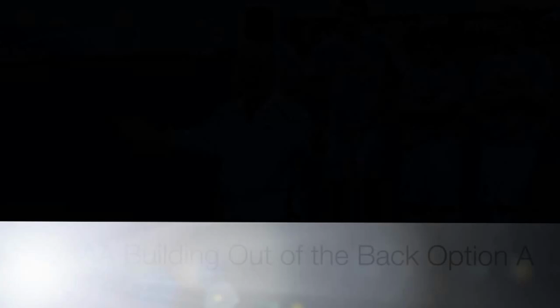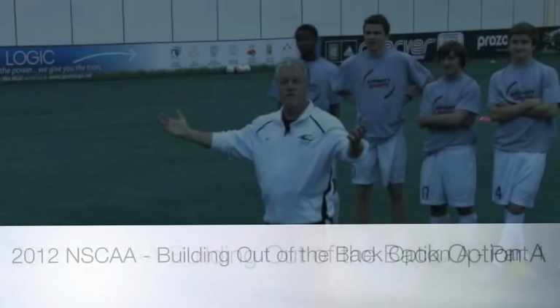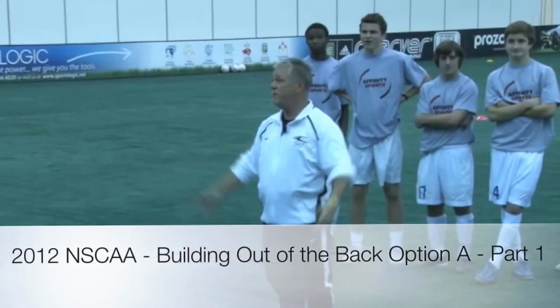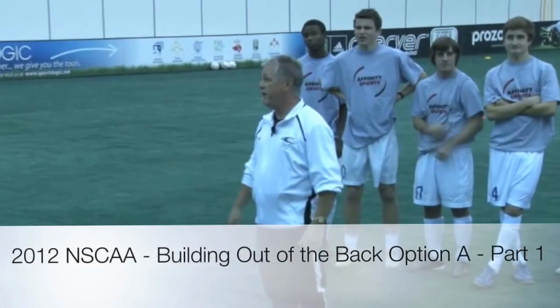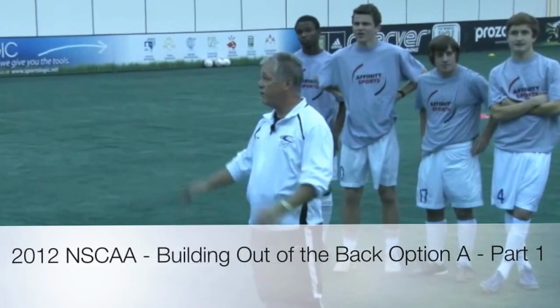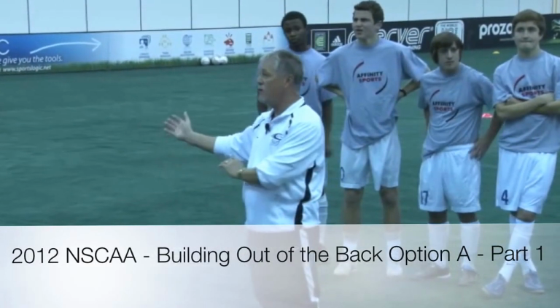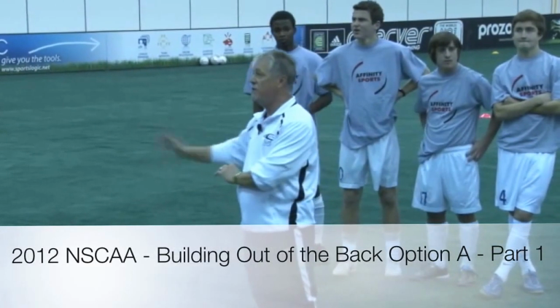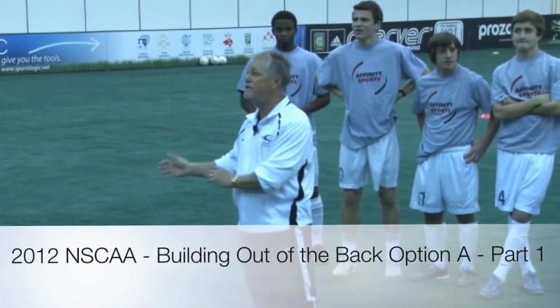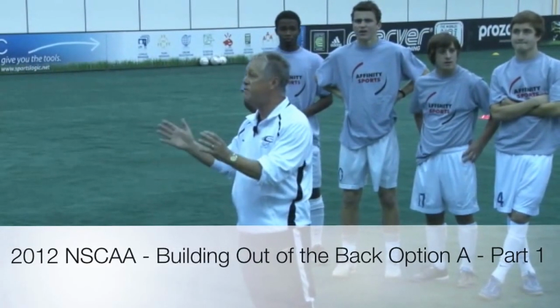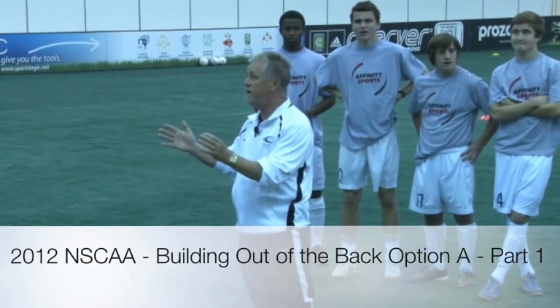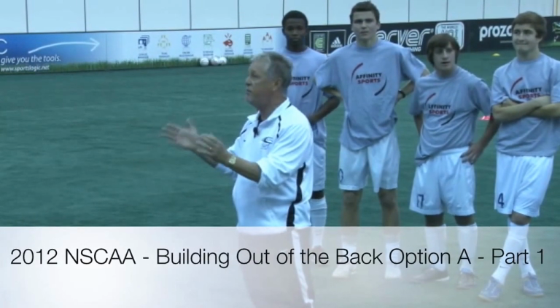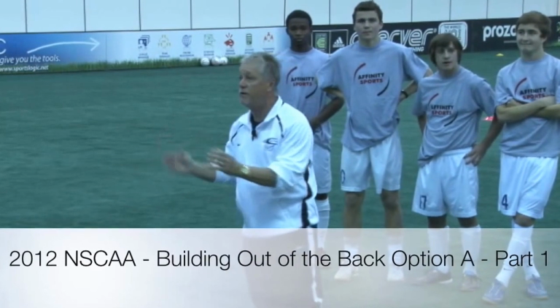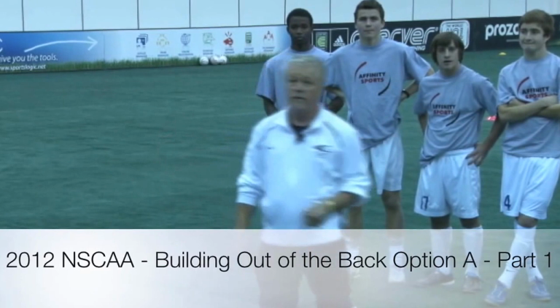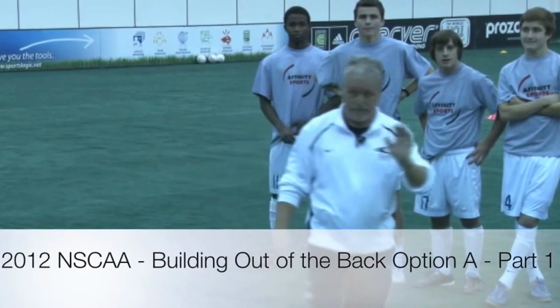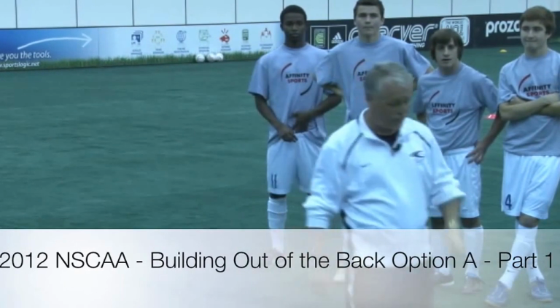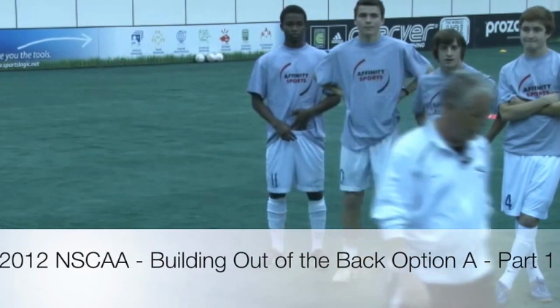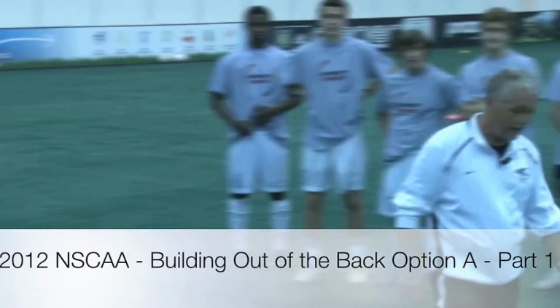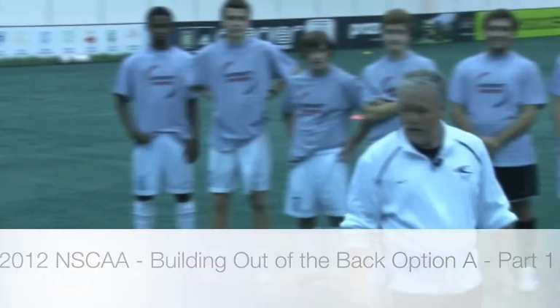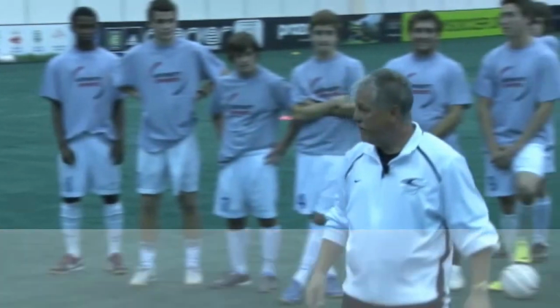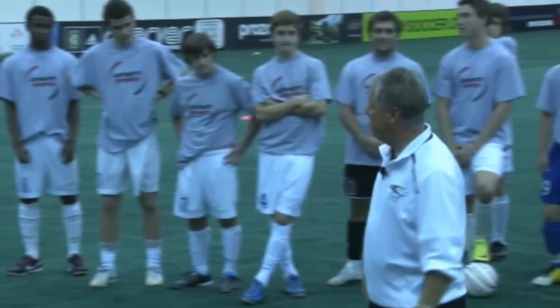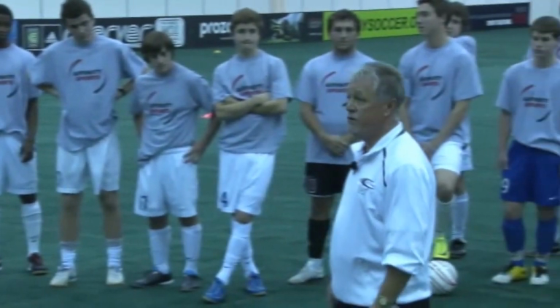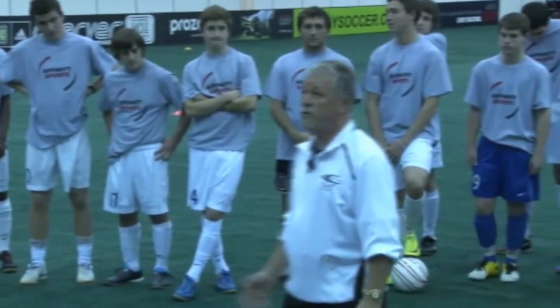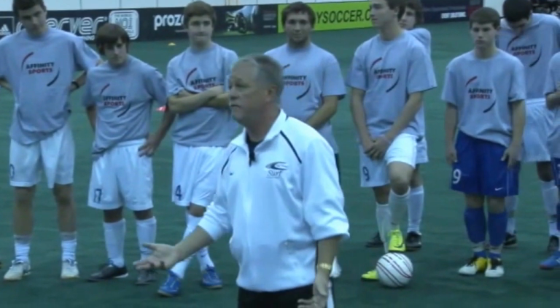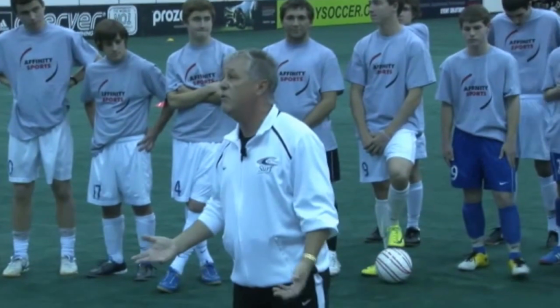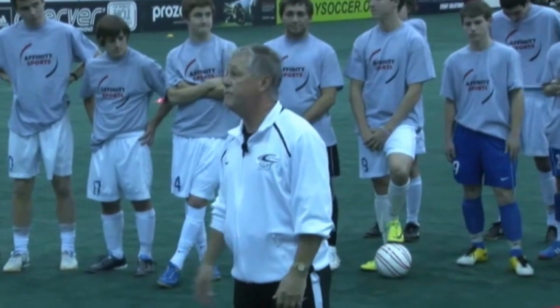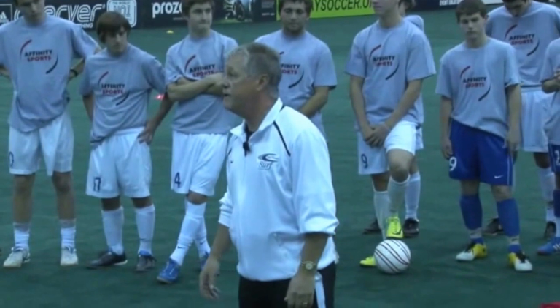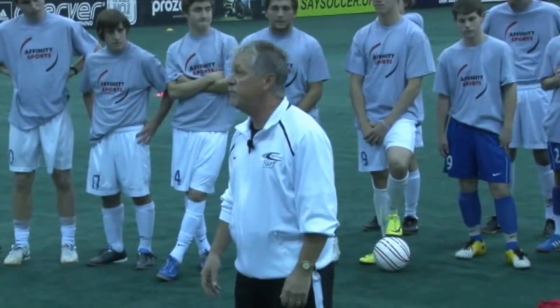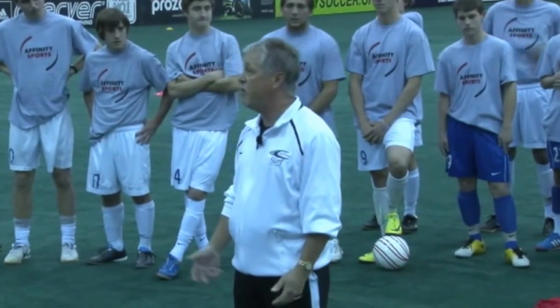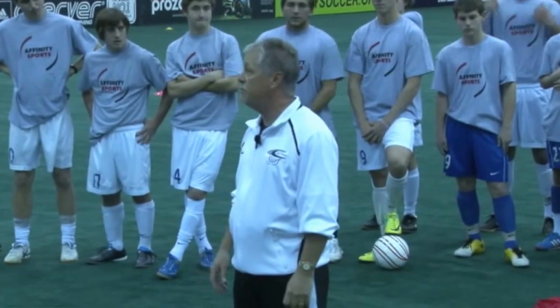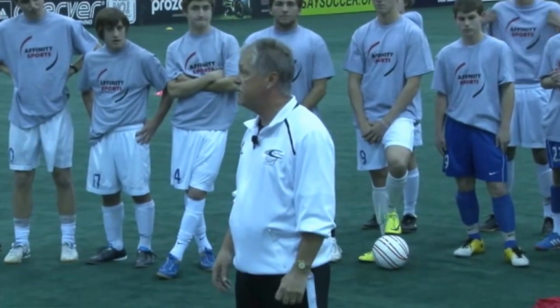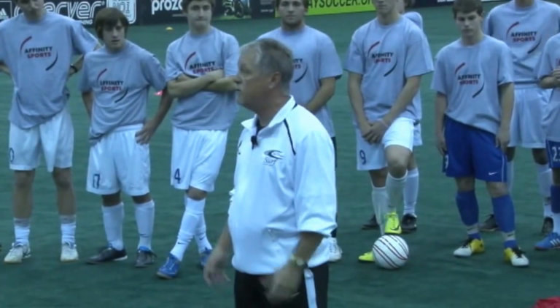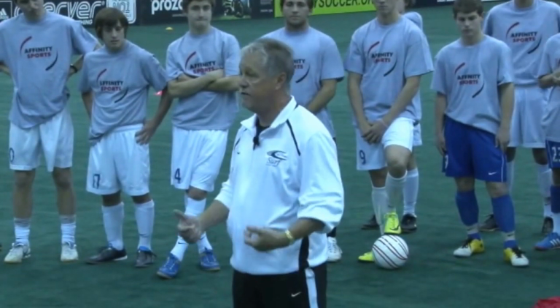It's wonderful to see so many people here. When I go home, I won't tell my wife you had to be here to get your diploma. 4-2-3-1 is probably at the moment the most popular system in the world, I think.